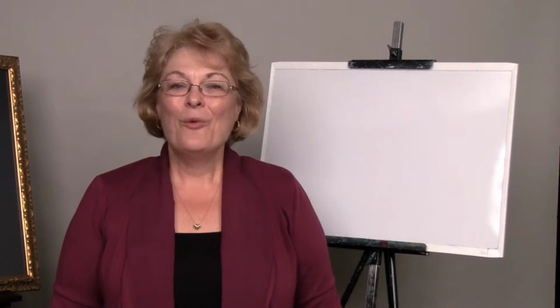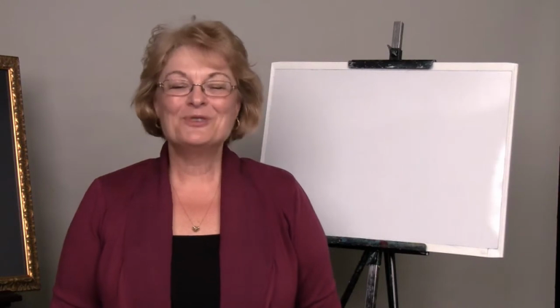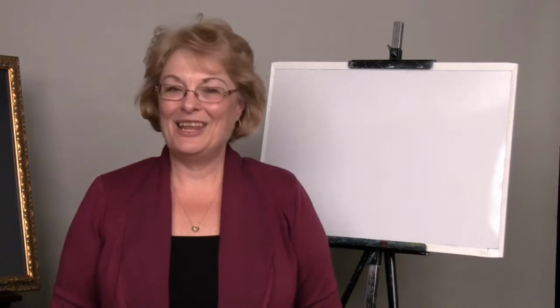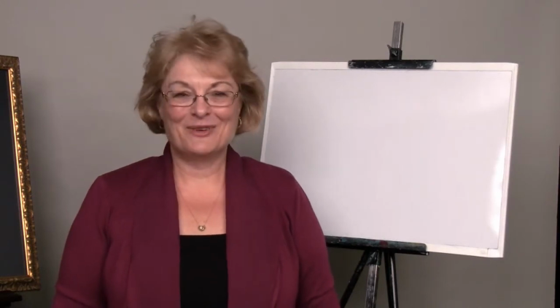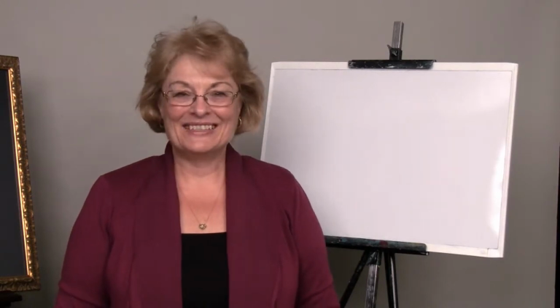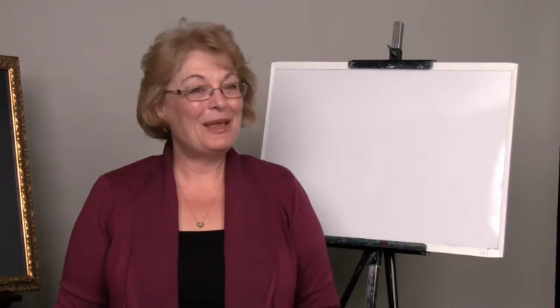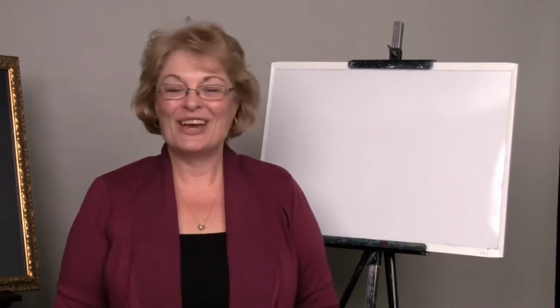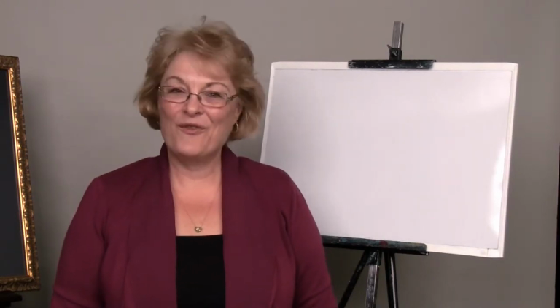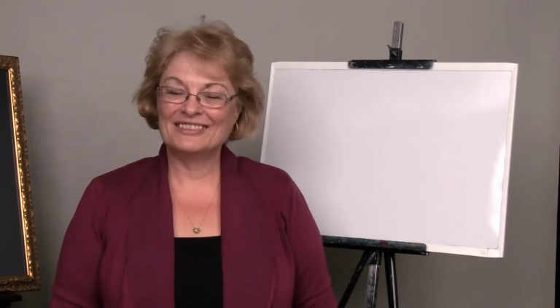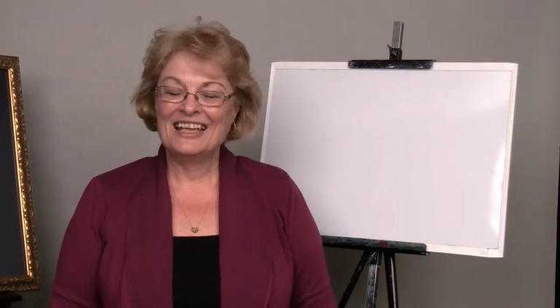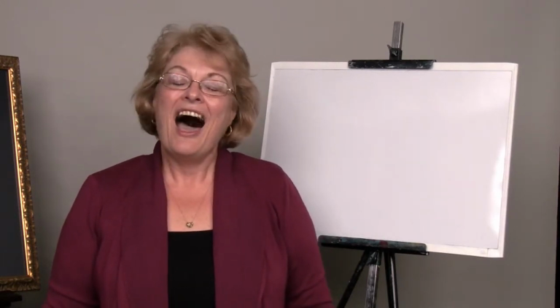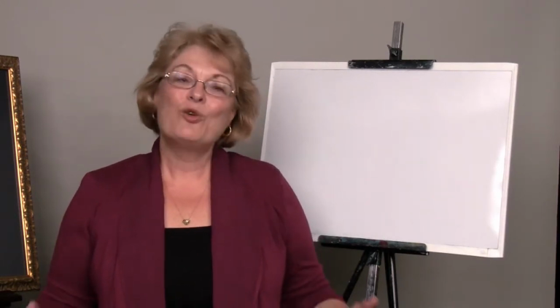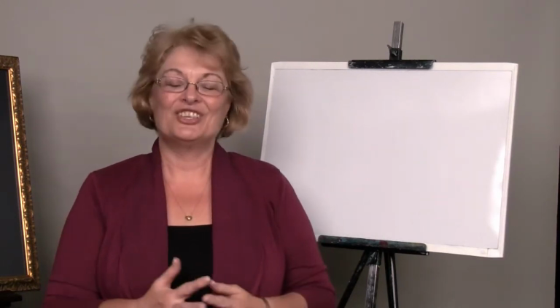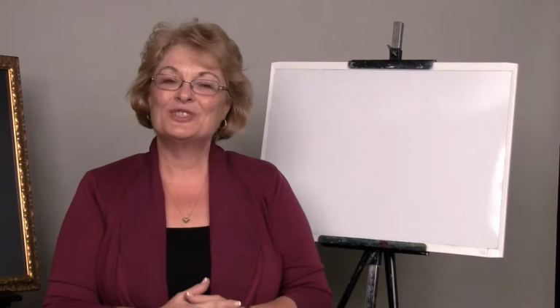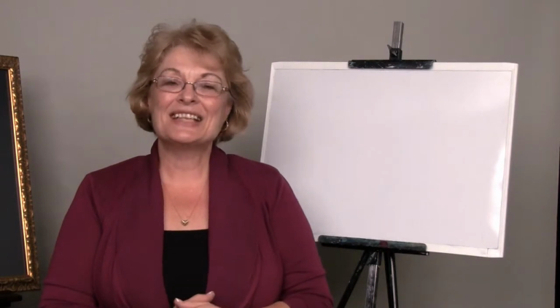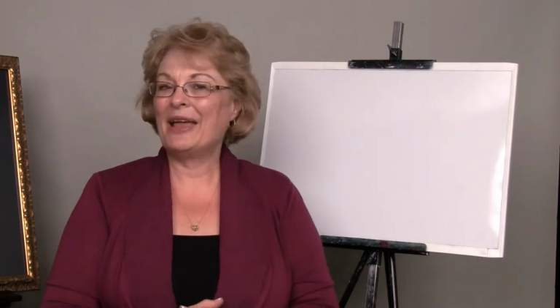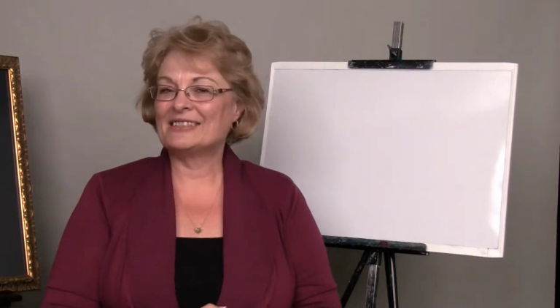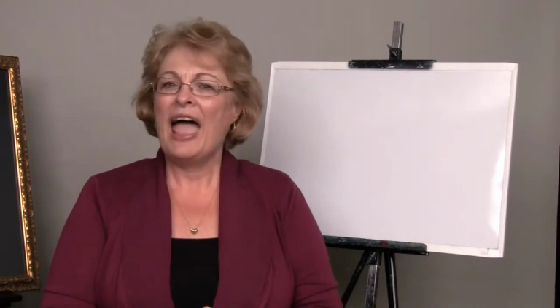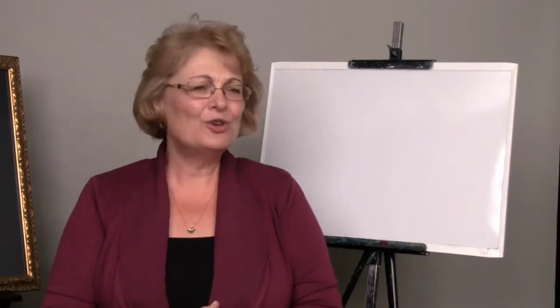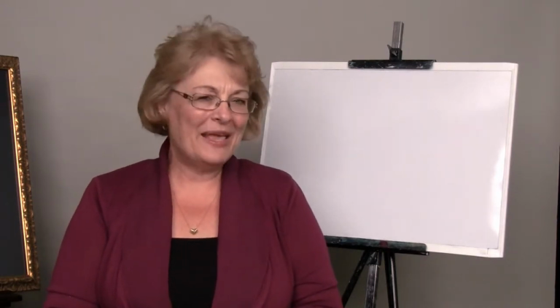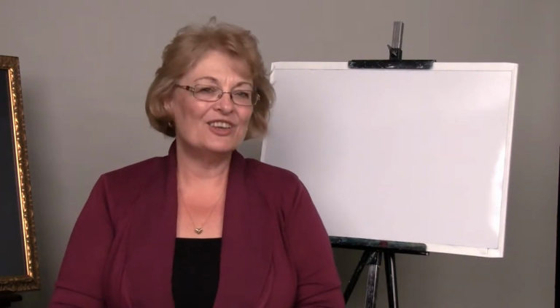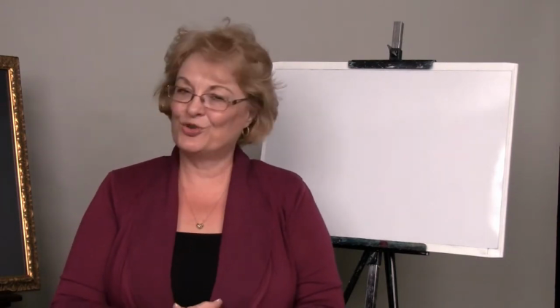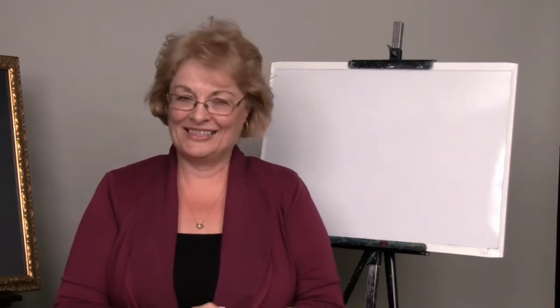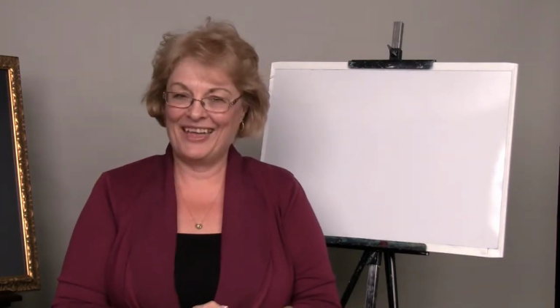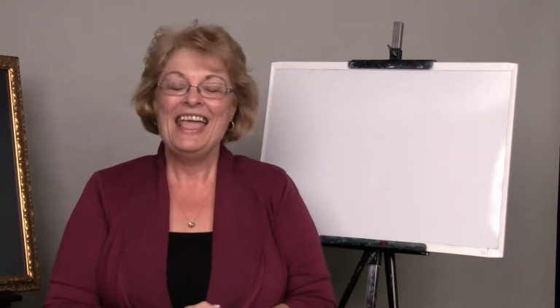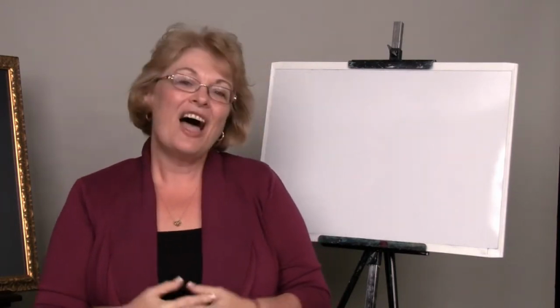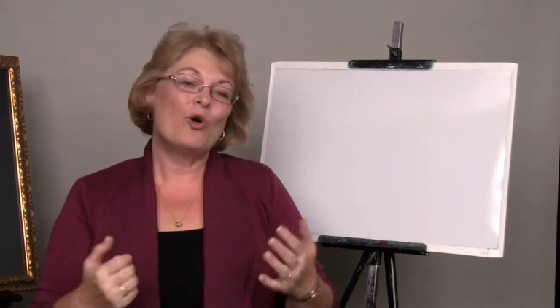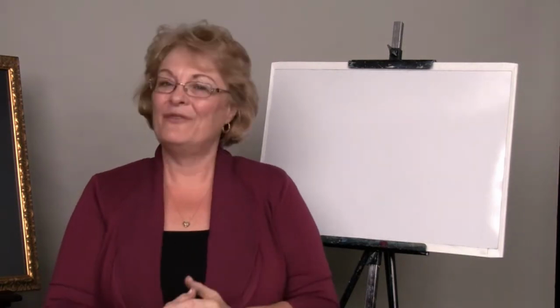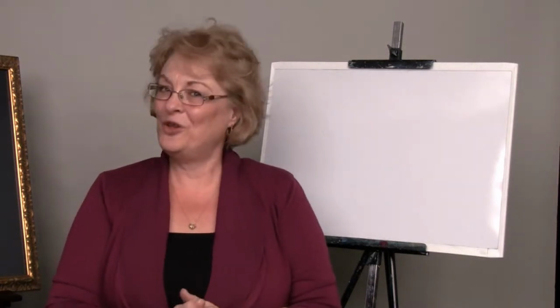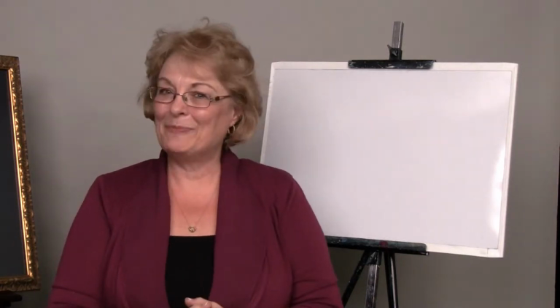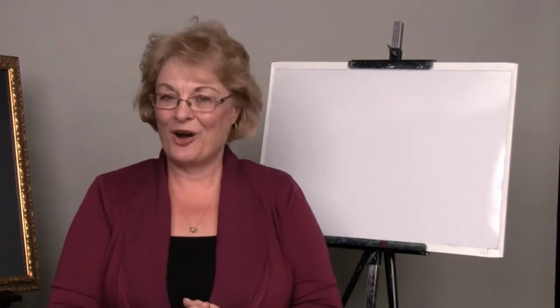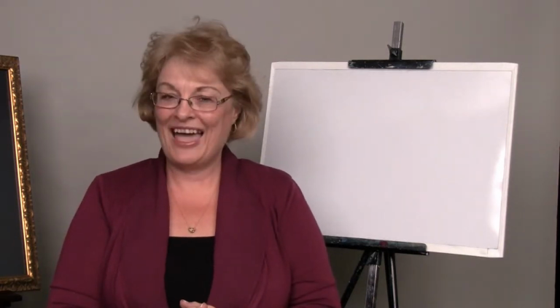Welcome to Creating a Masterpiece. My name is Sharon Hofer. Students often come into my class asking how do I begin to draw something, and I'm going to give you a few tips regarding that.